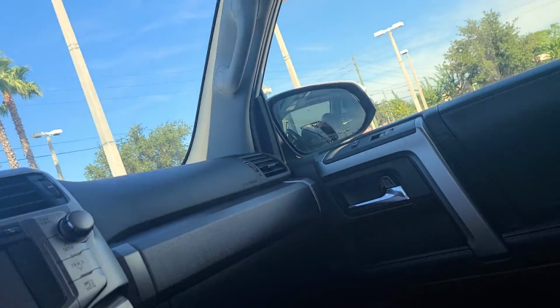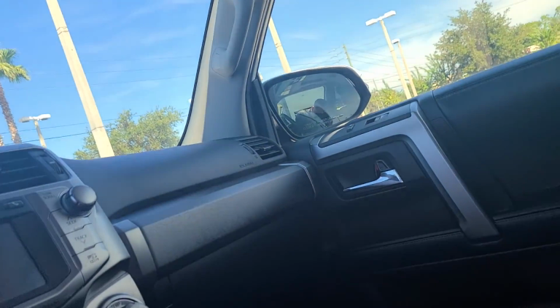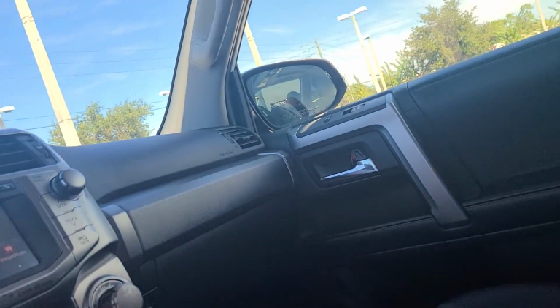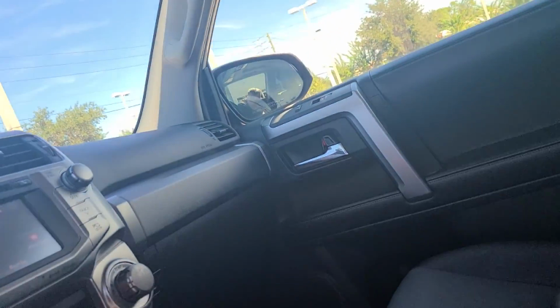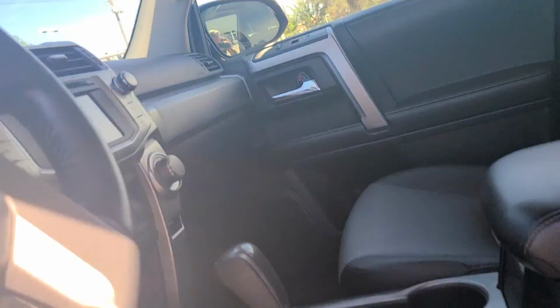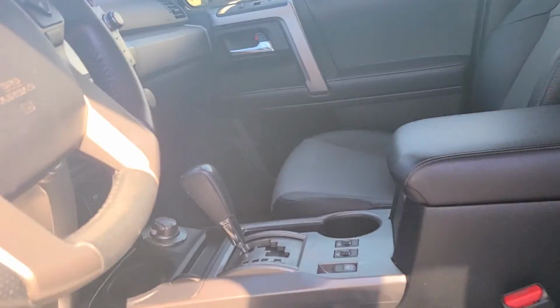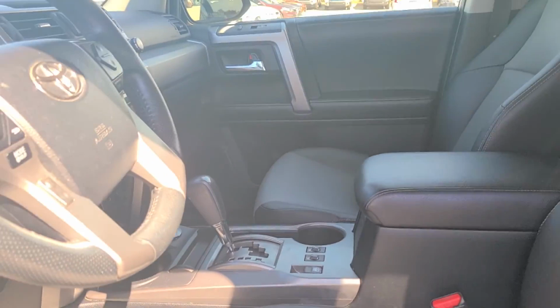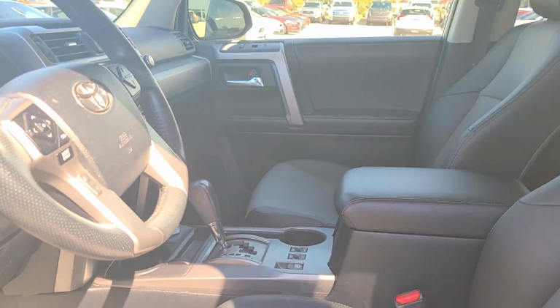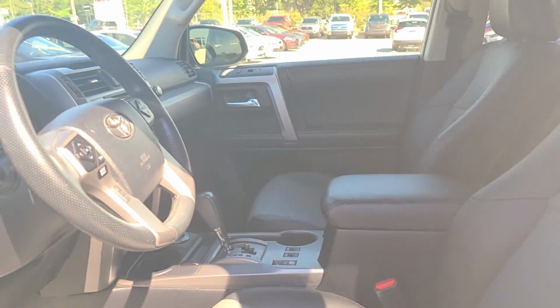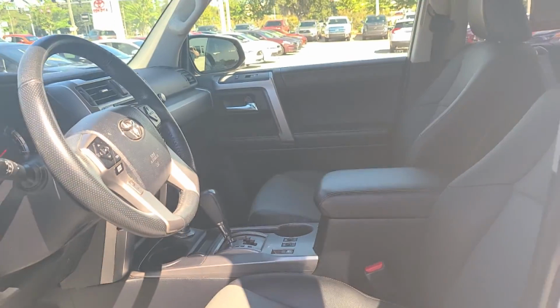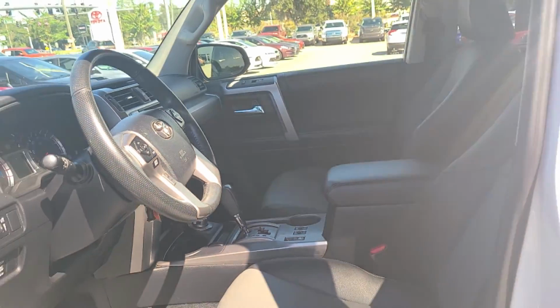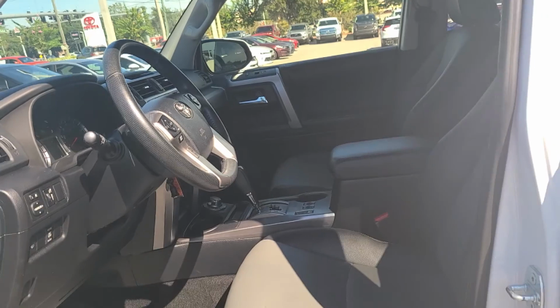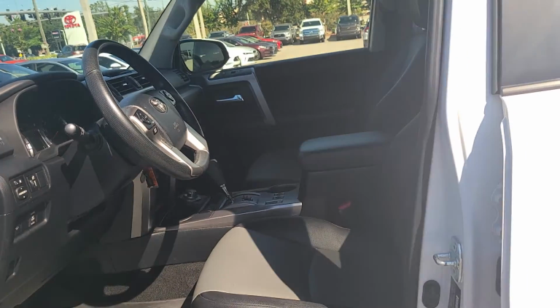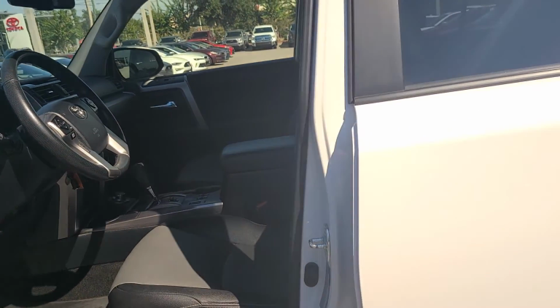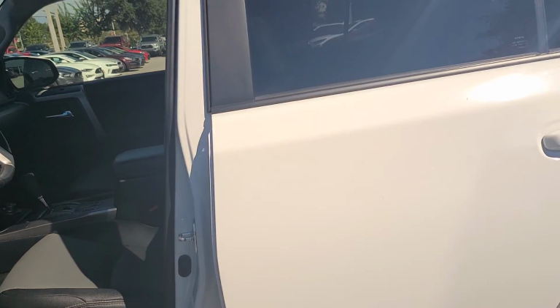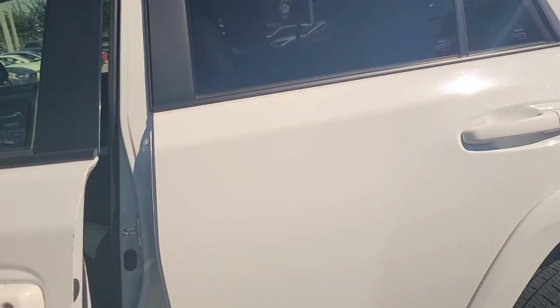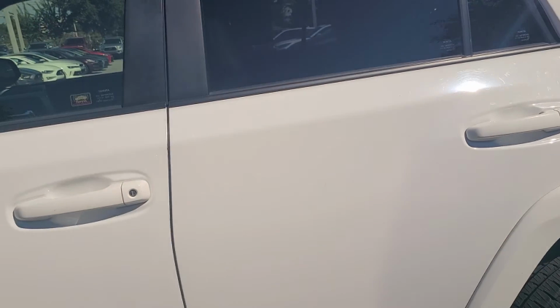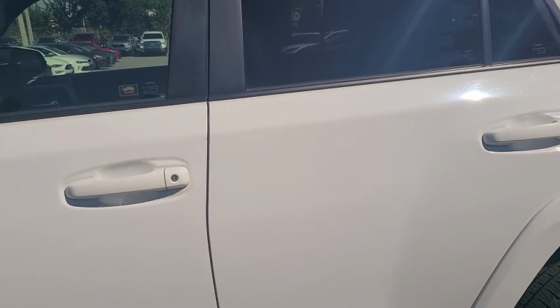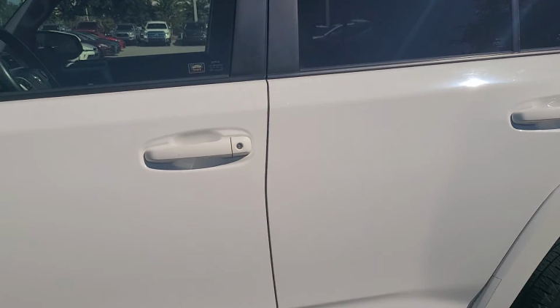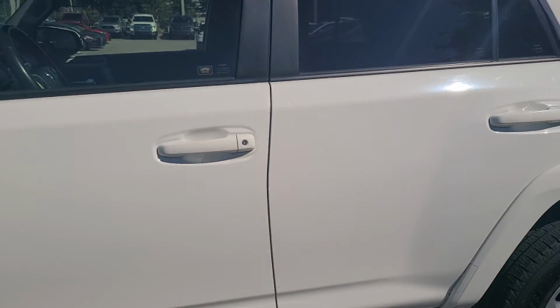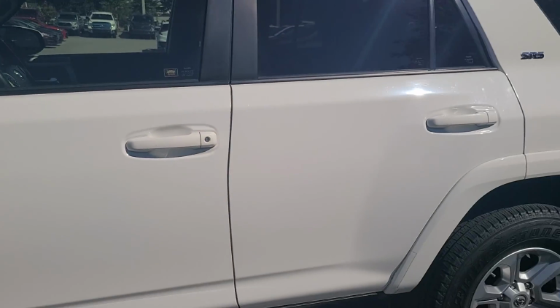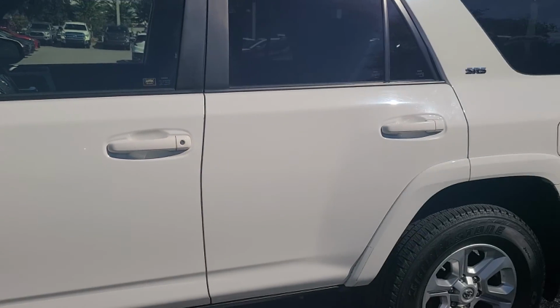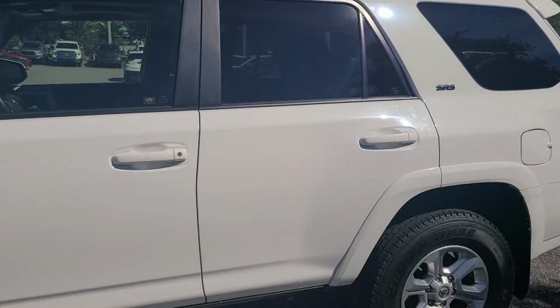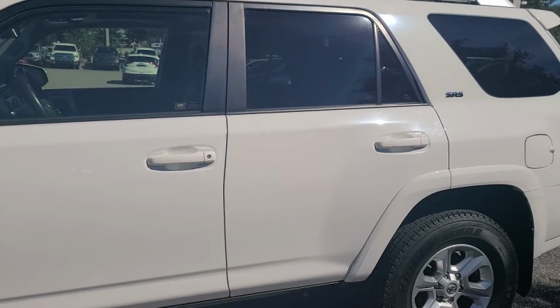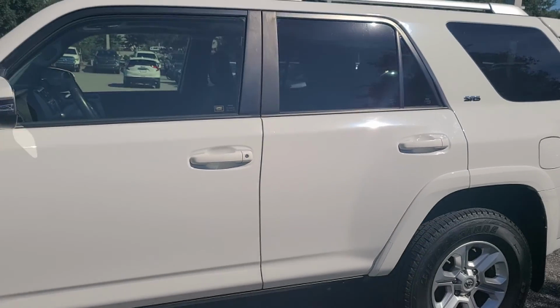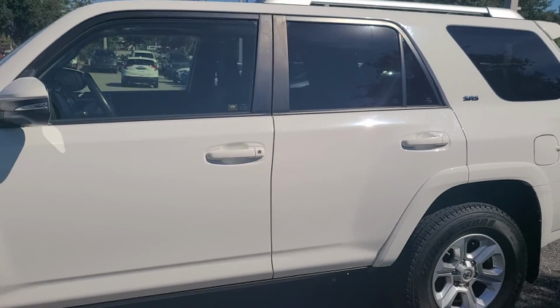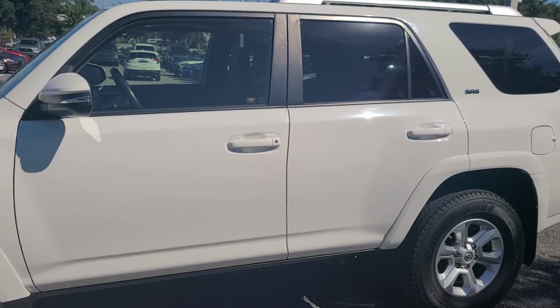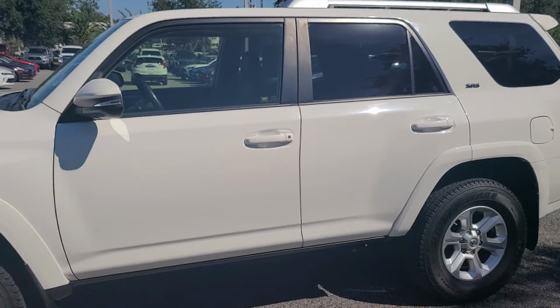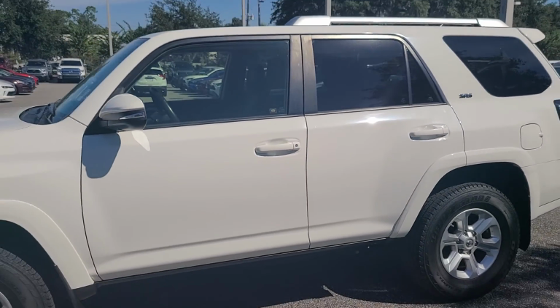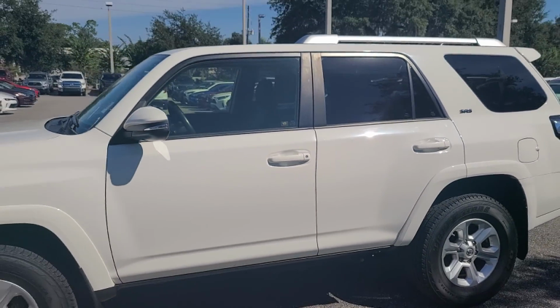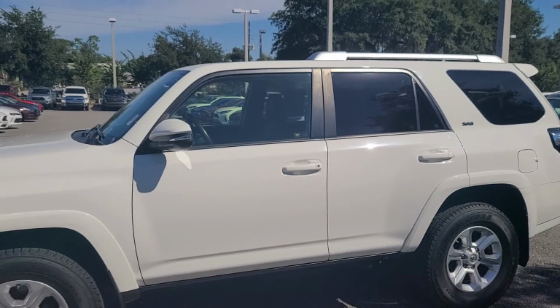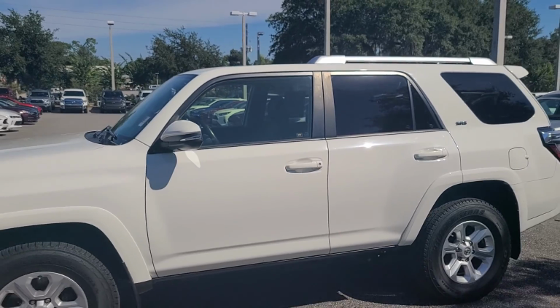For direct contact, phone 407-314-7684. We make car buying super, super easy.